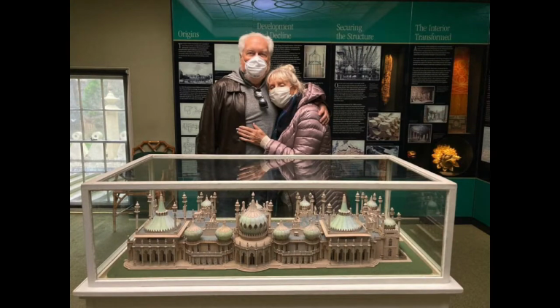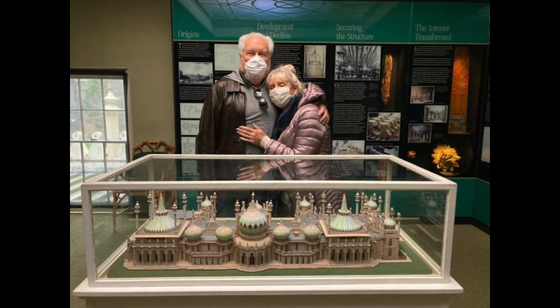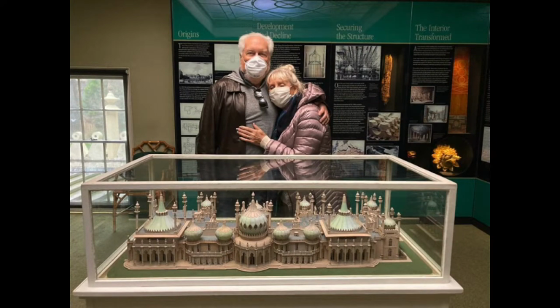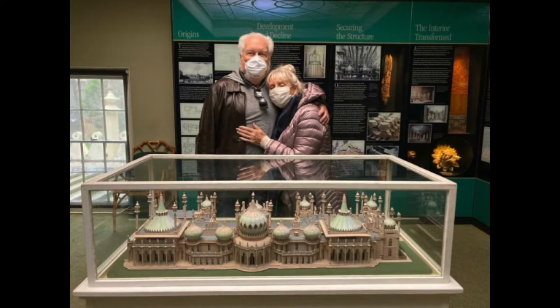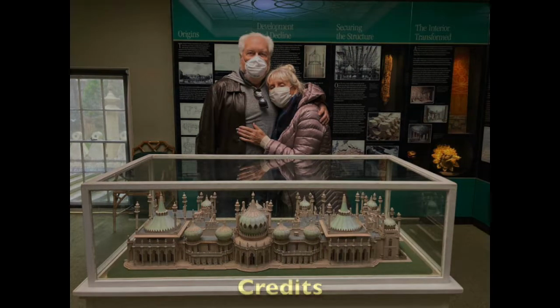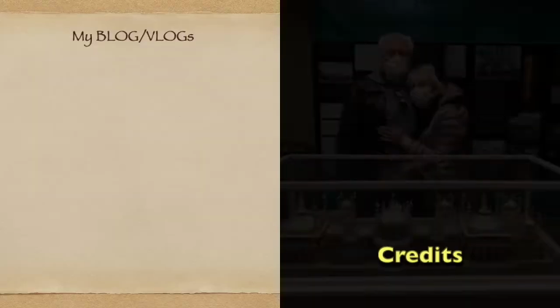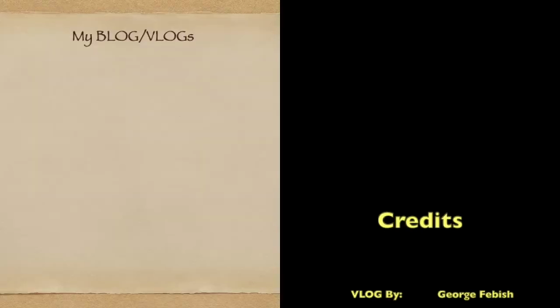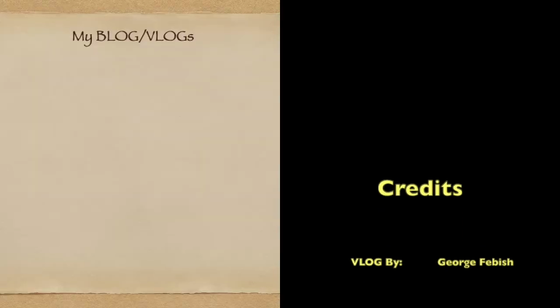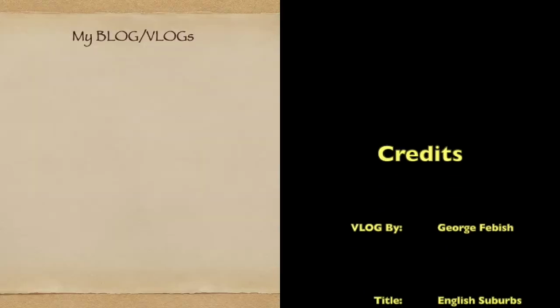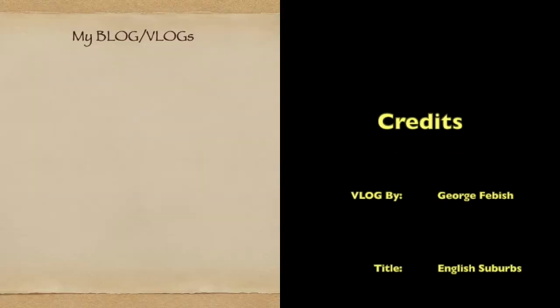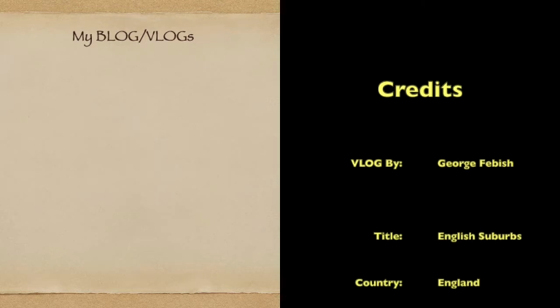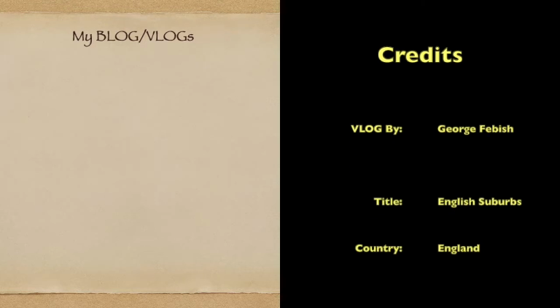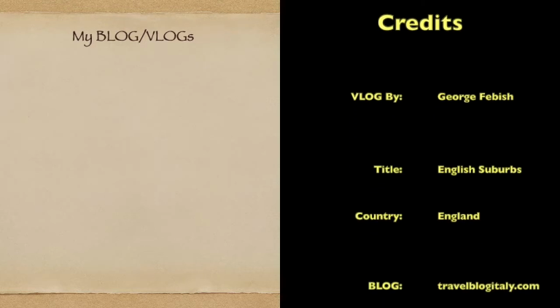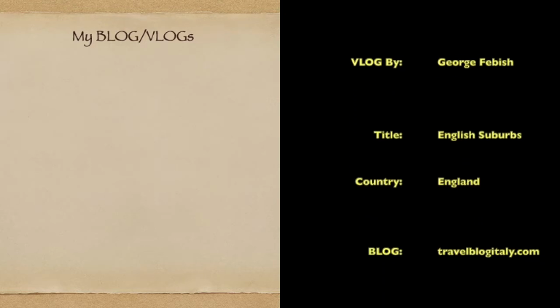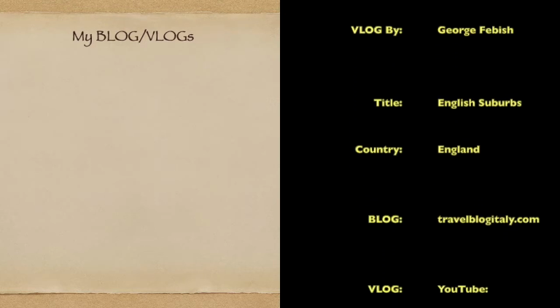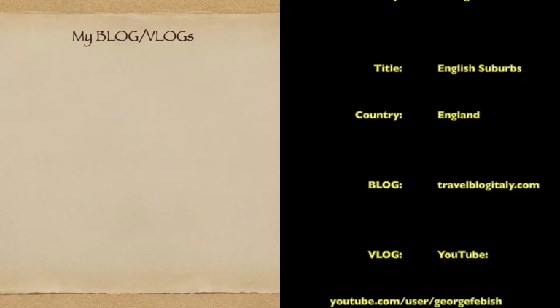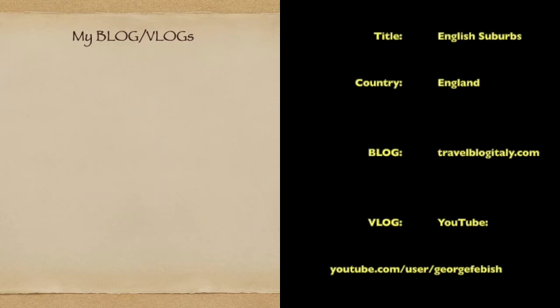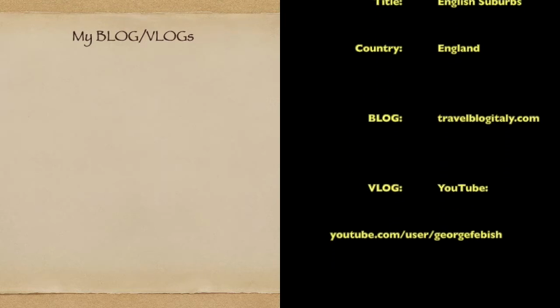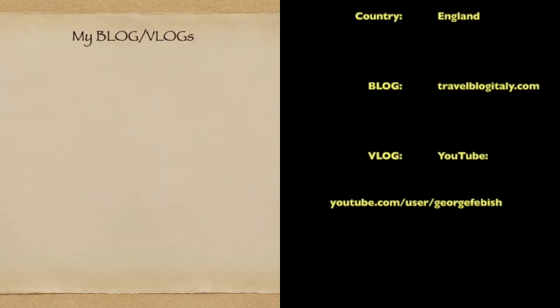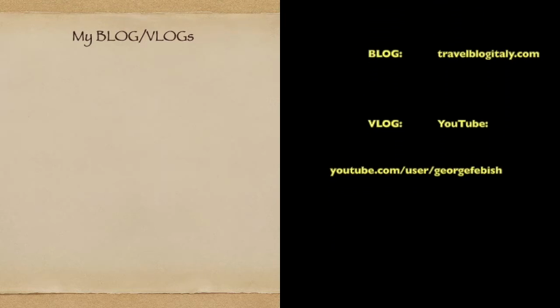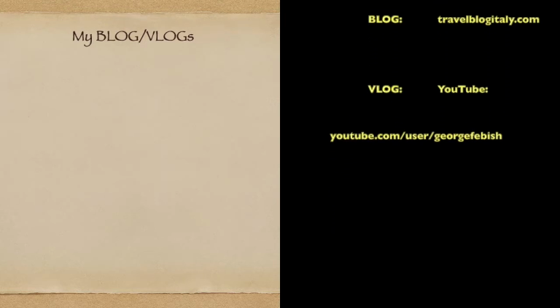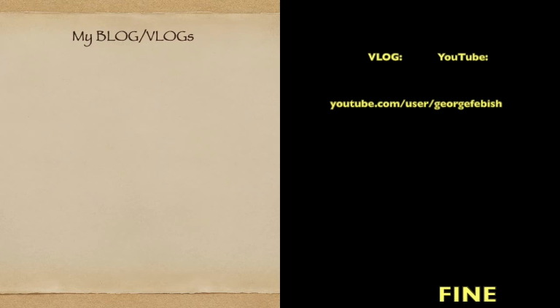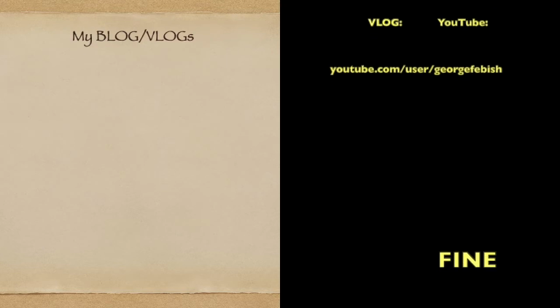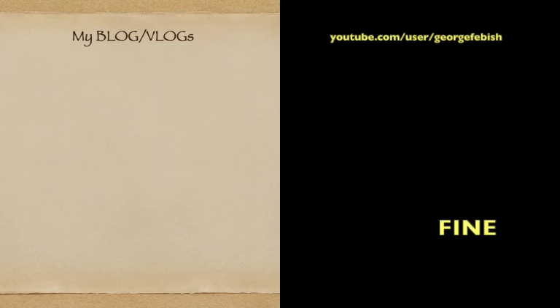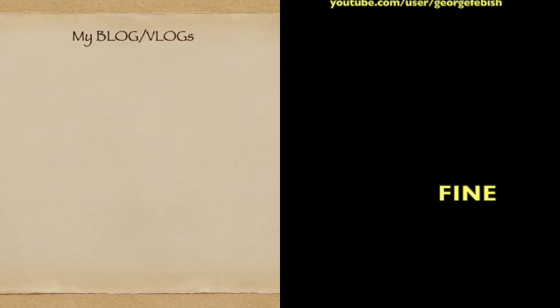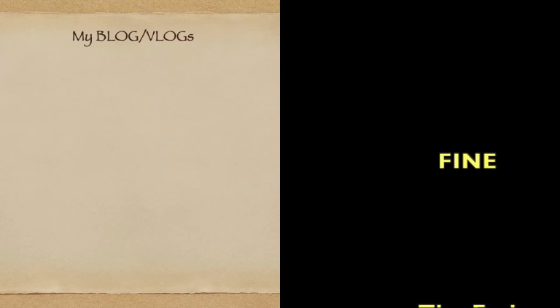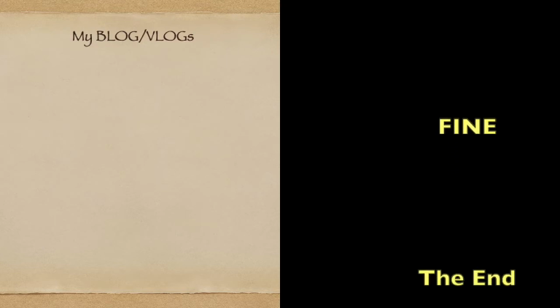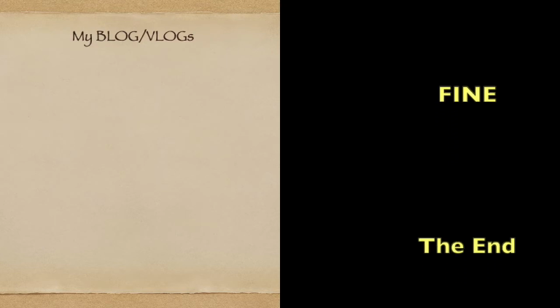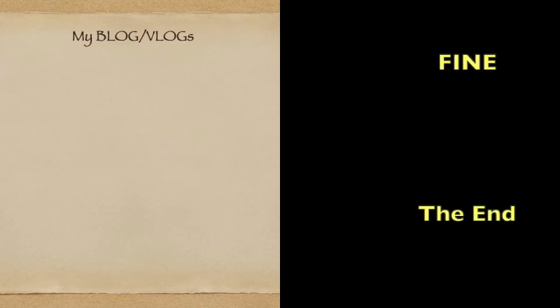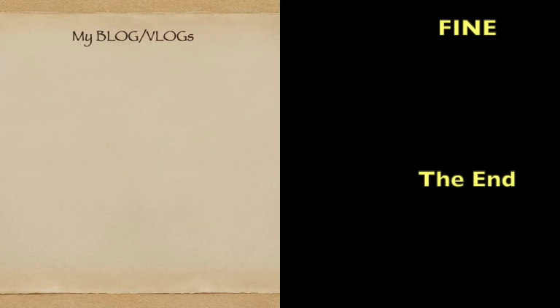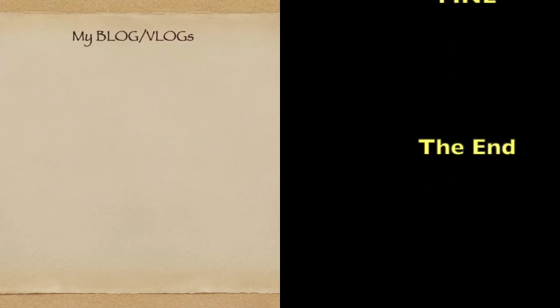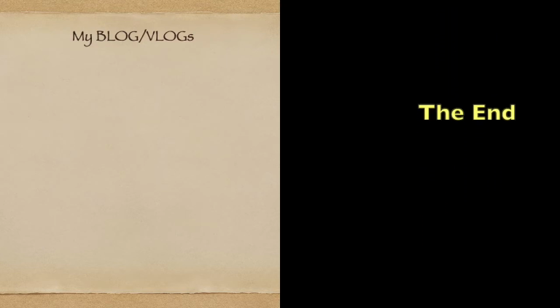We hope you have enjoyed our channel. If you have, please hit the subscribe button below and the bell next to it, so you get notified of new videos when they come out.